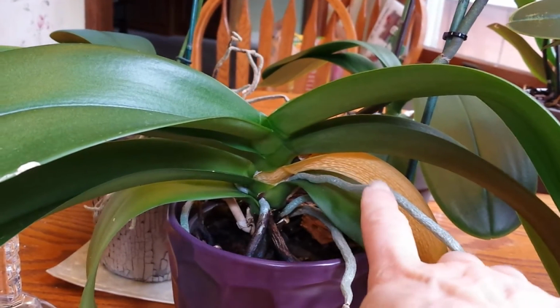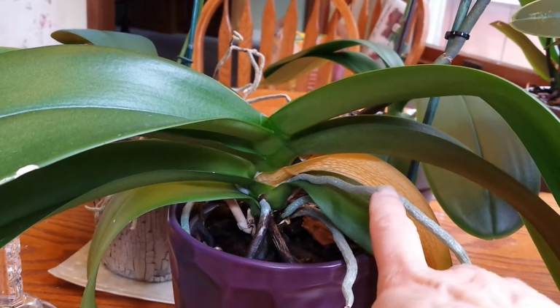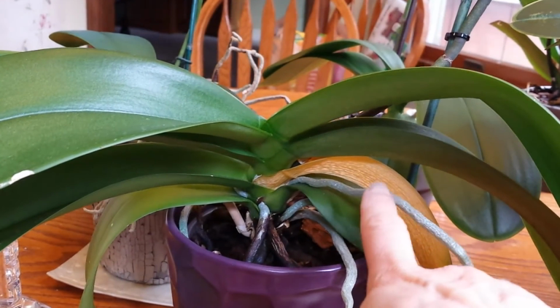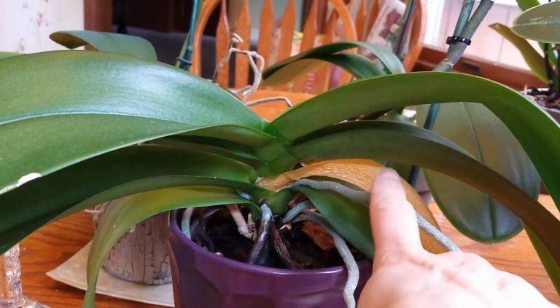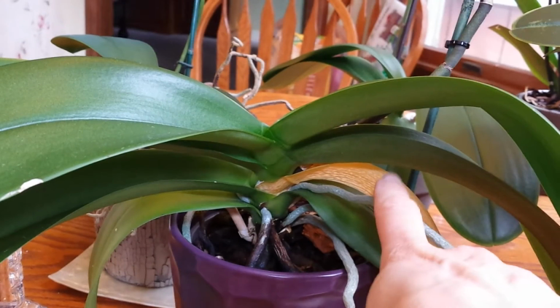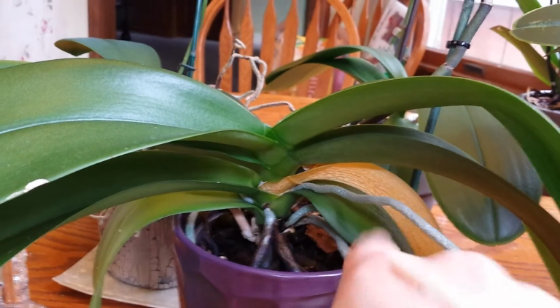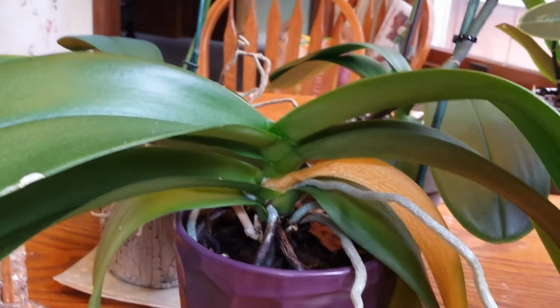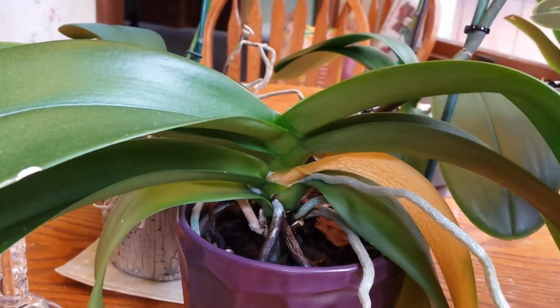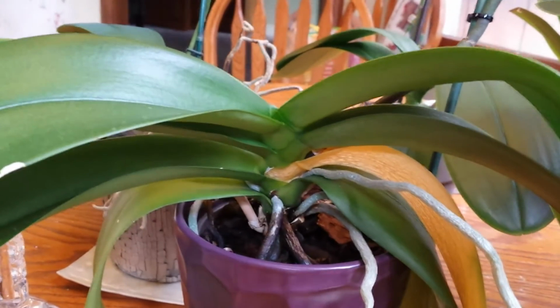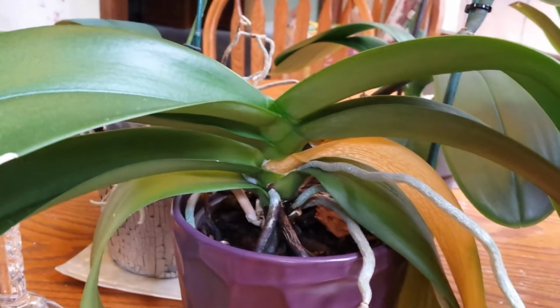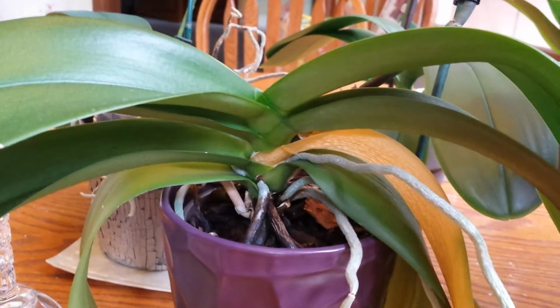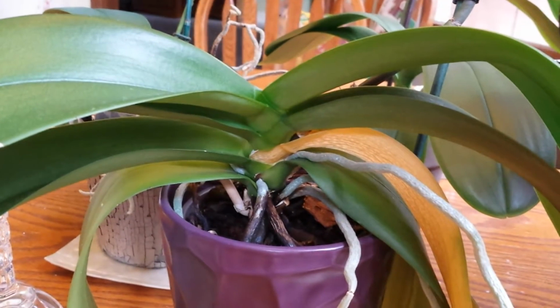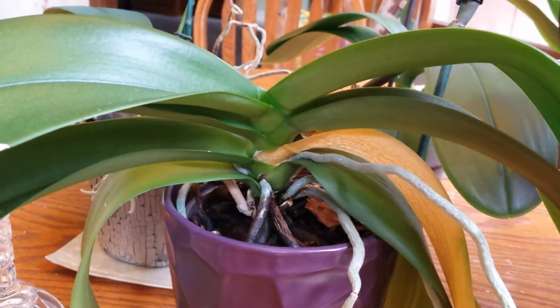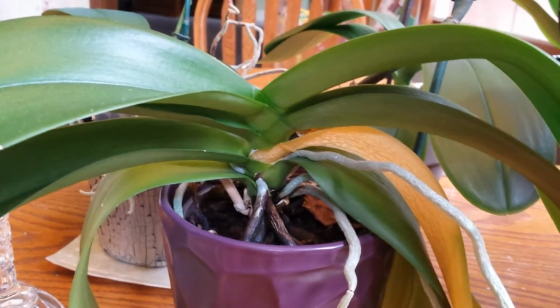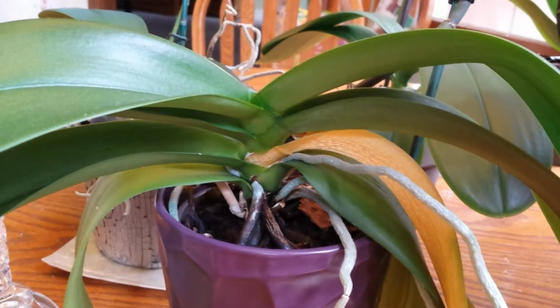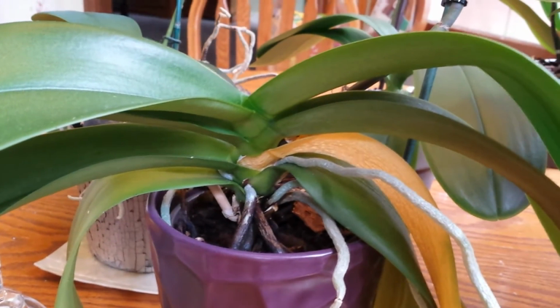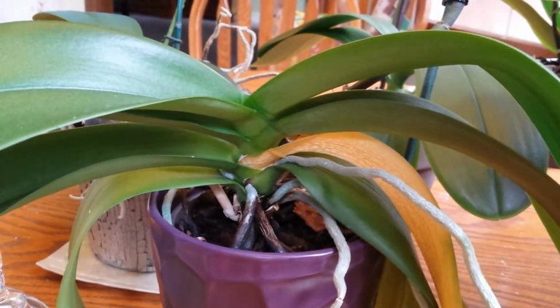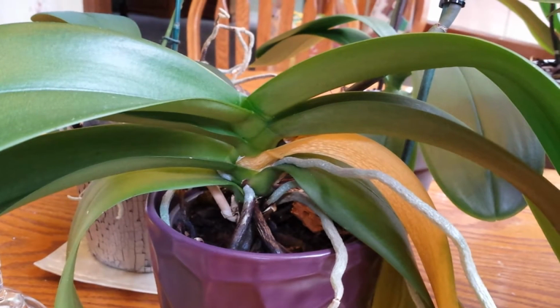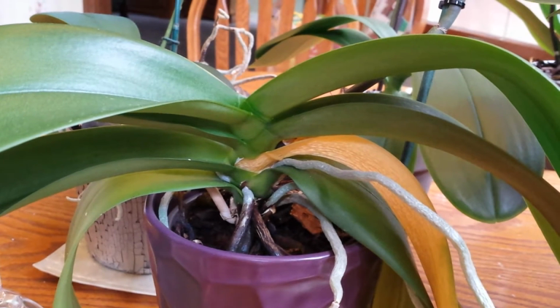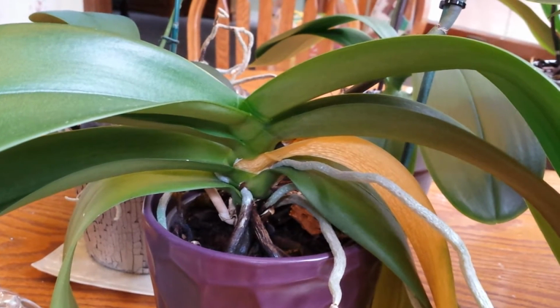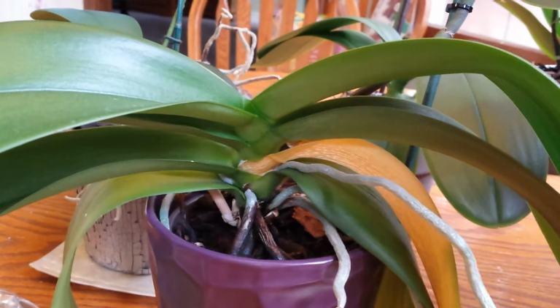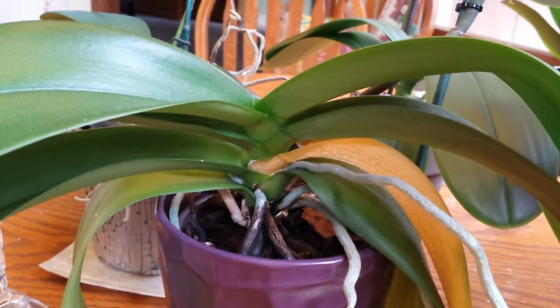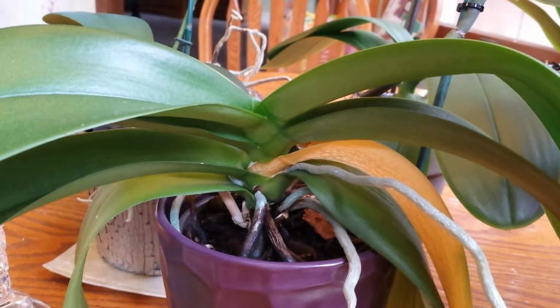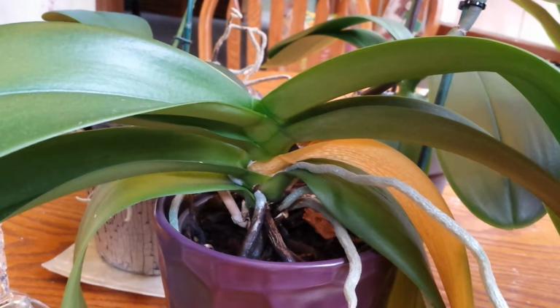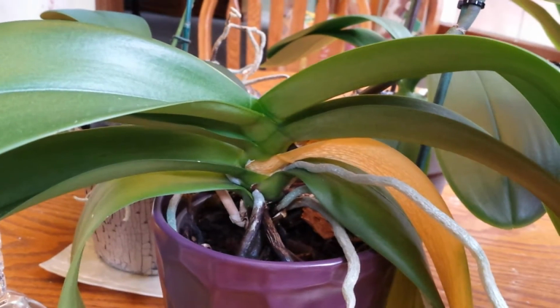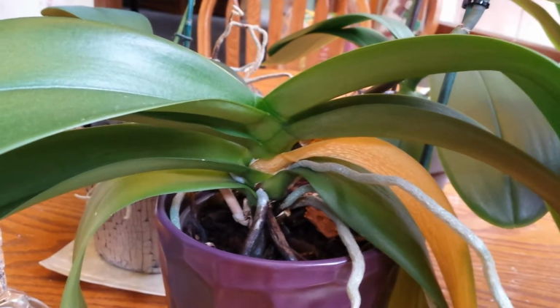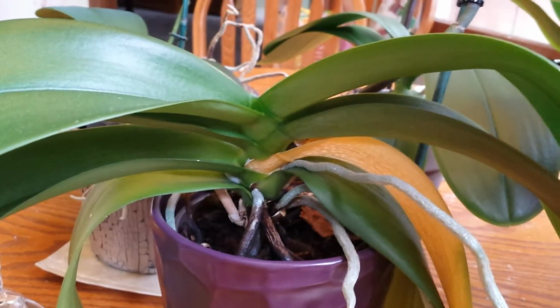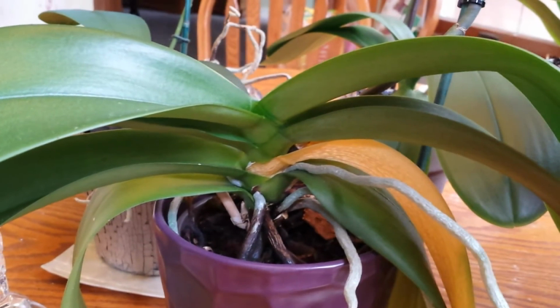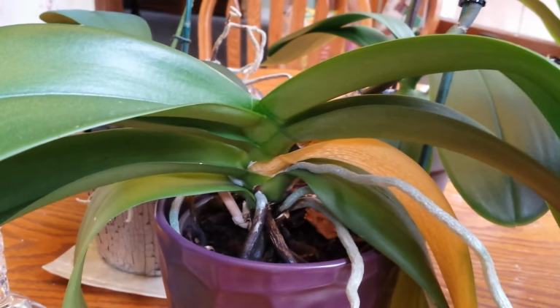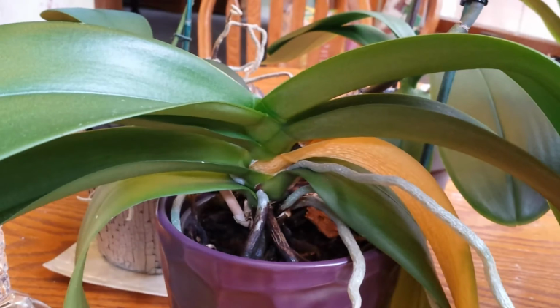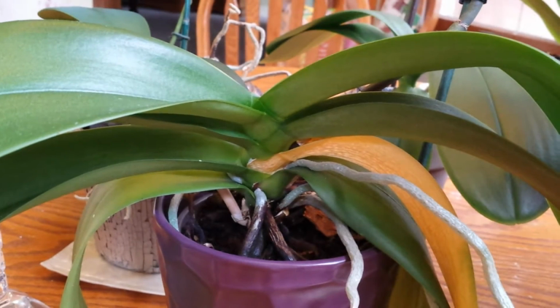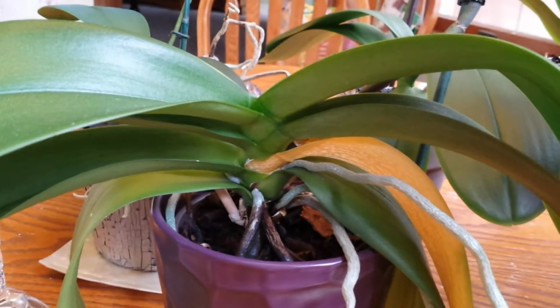This is just a naturally occurring thing with orchids. Every year they lose a leaf or two and they grow a leaf or two. This is a very normal thing to happen.